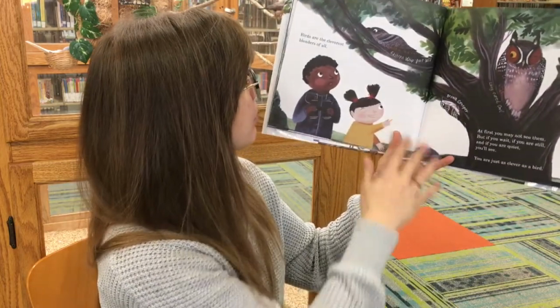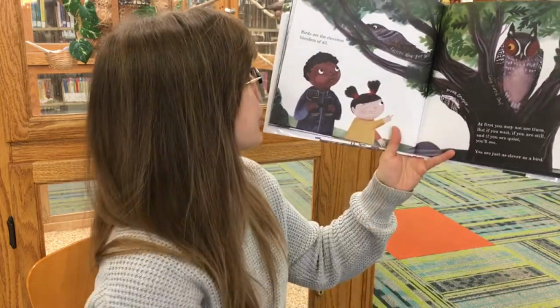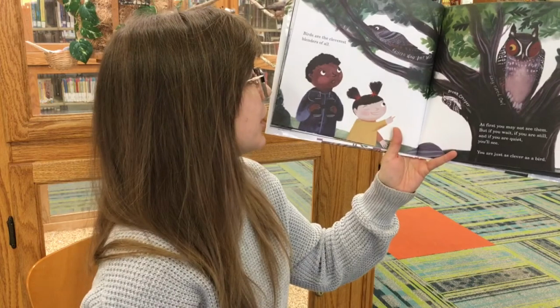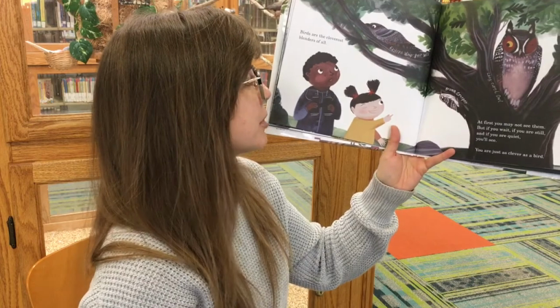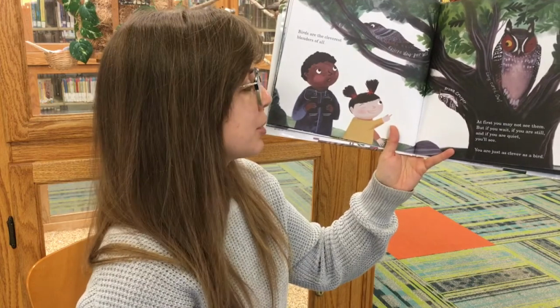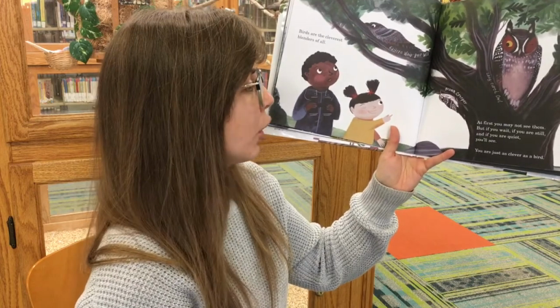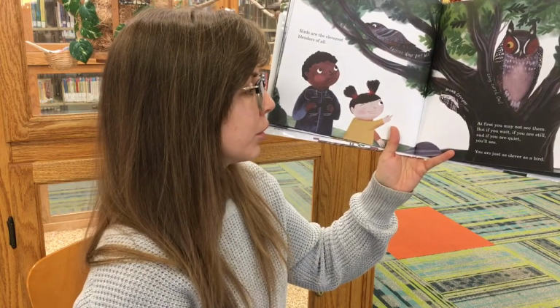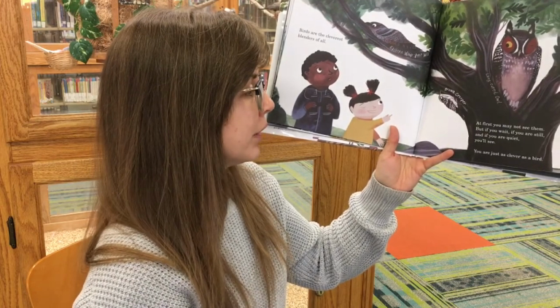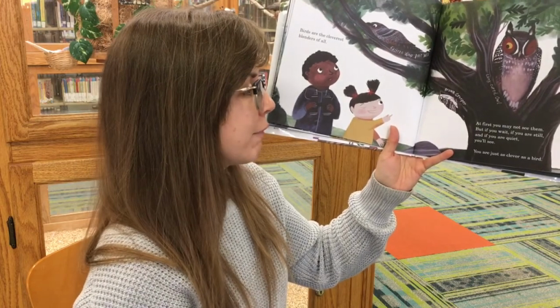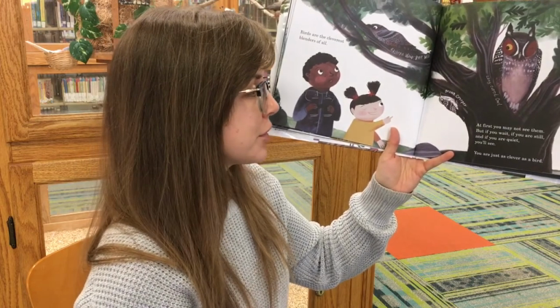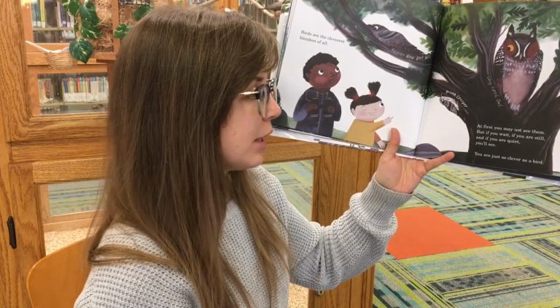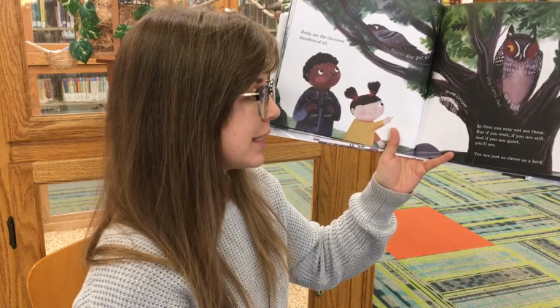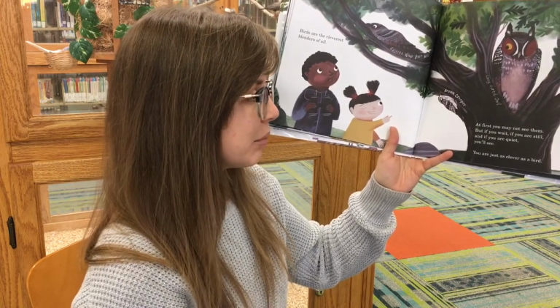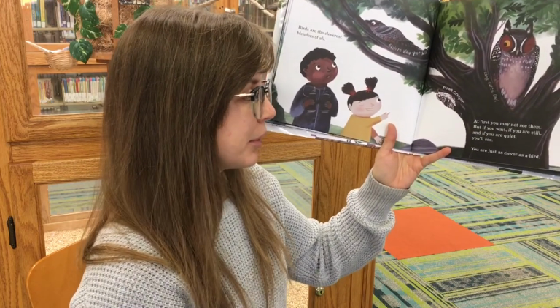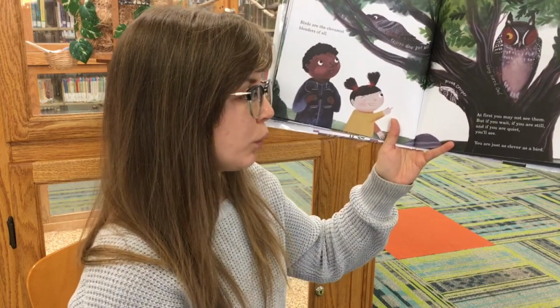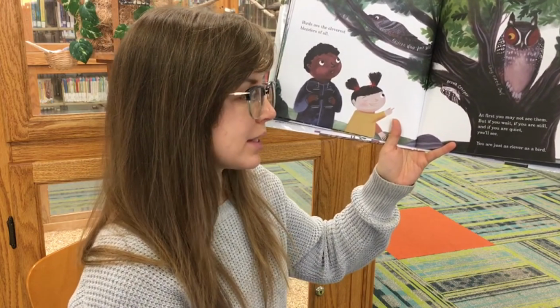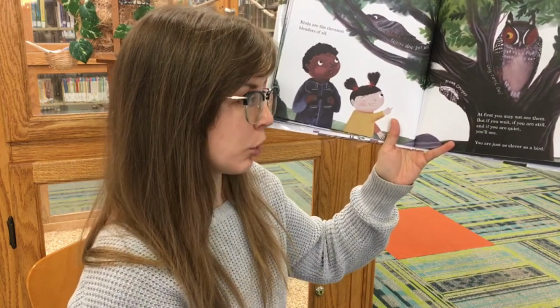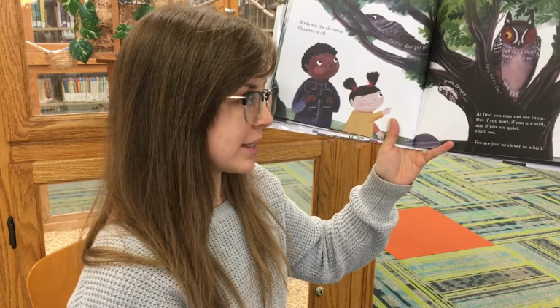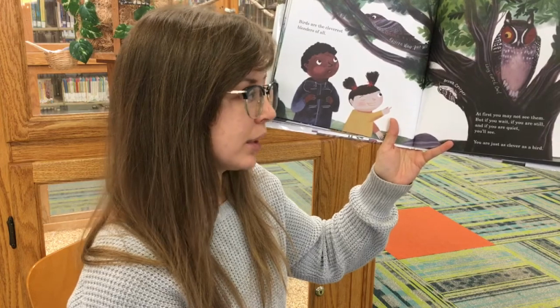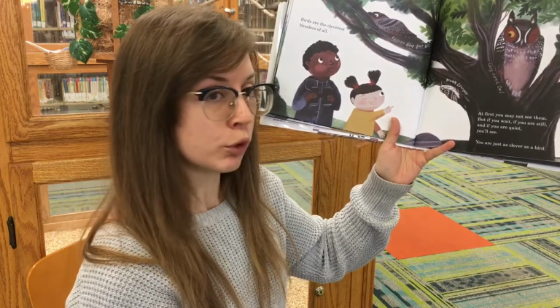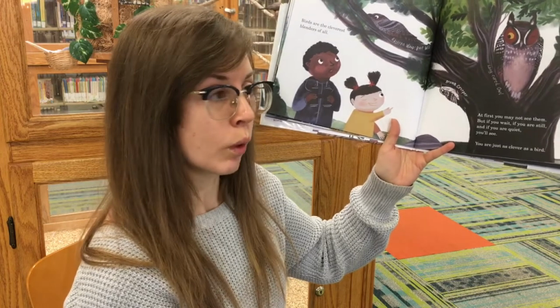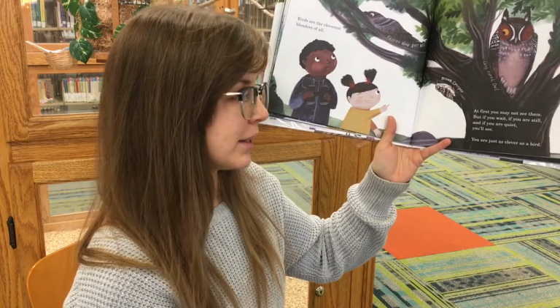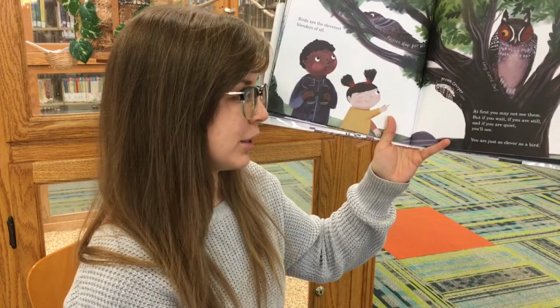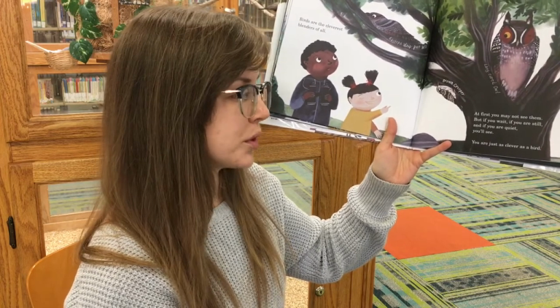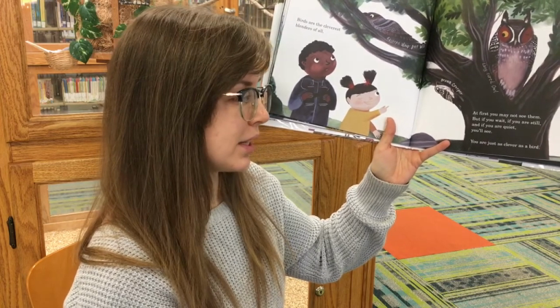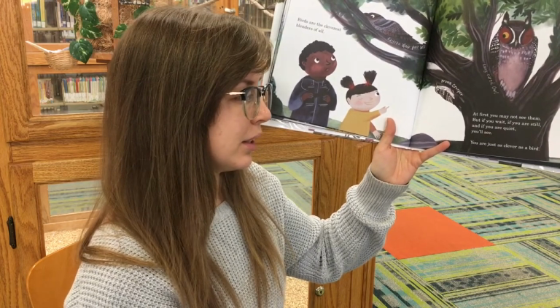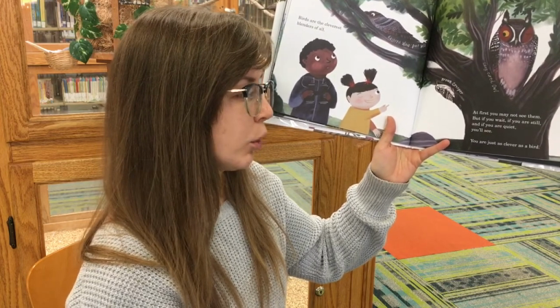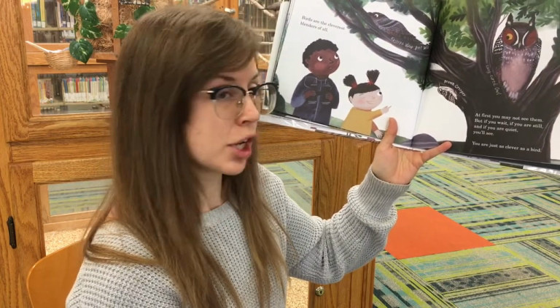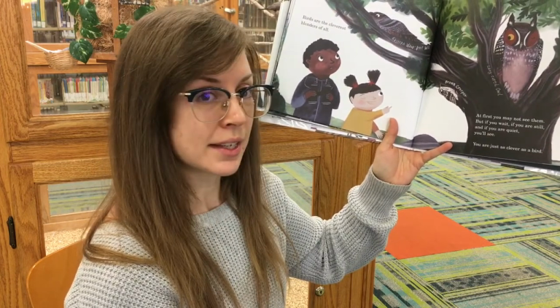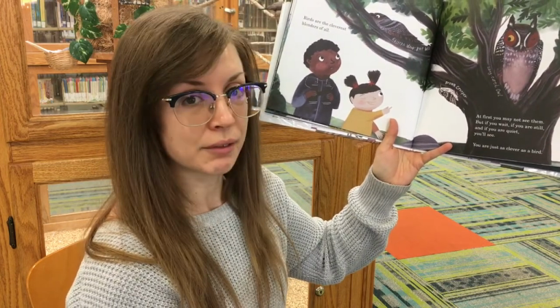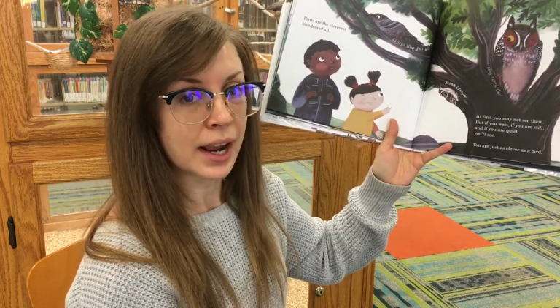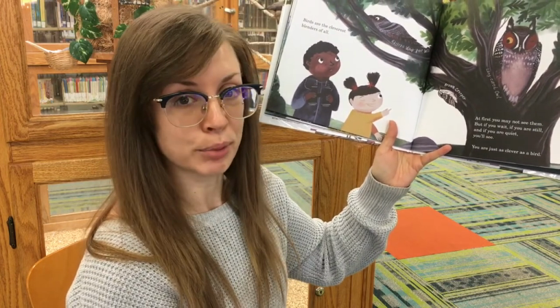Birds are the cleverest blenders of all. At first you may not see them. But if you wait, if you are still, and if you are quiet, you'll see. You are just as clever as a bird.